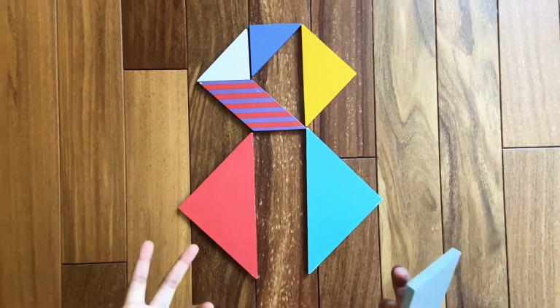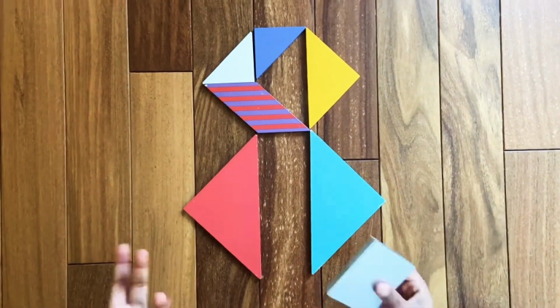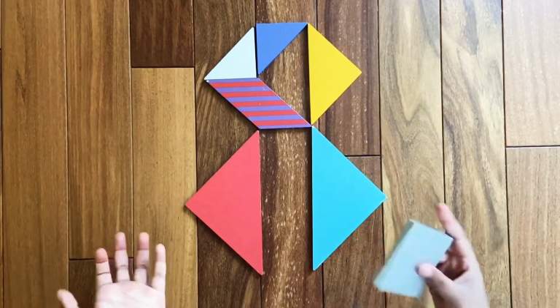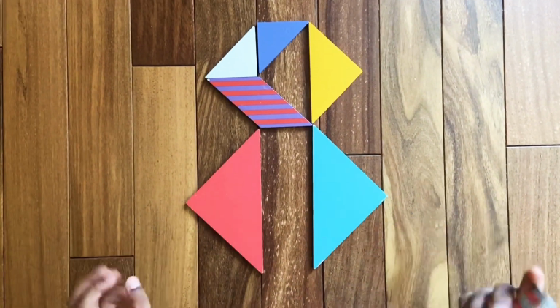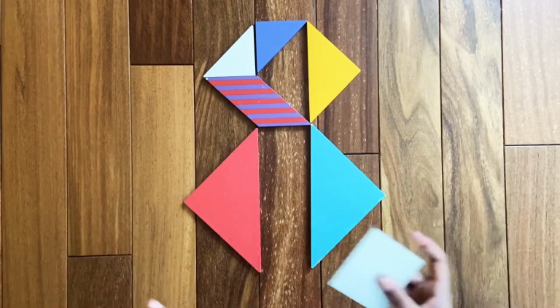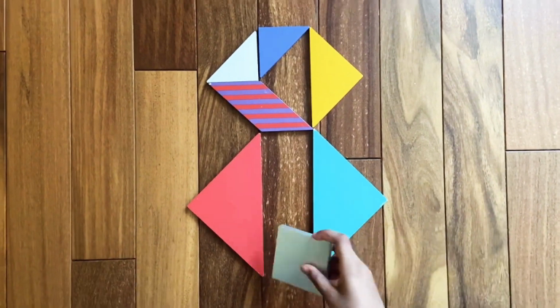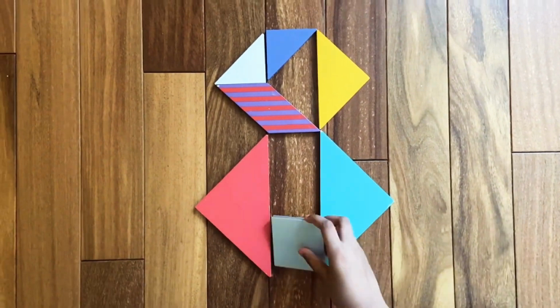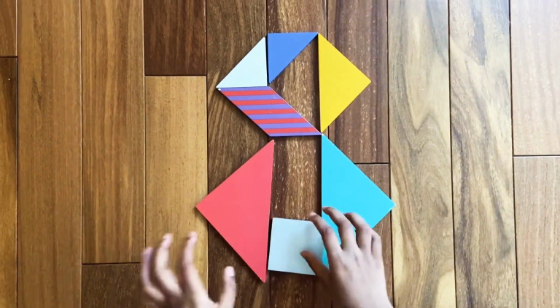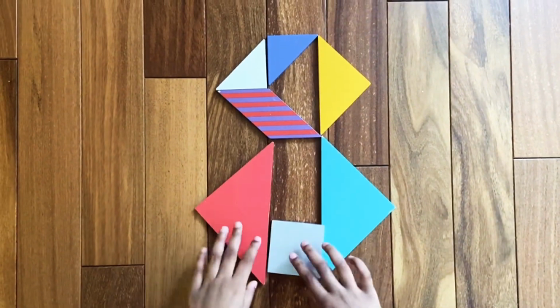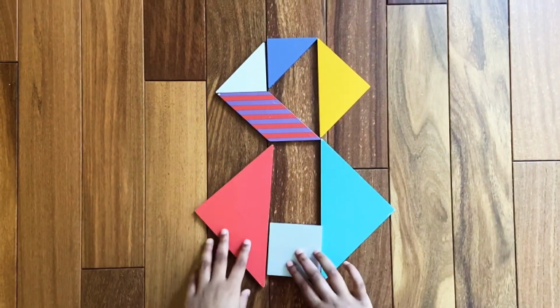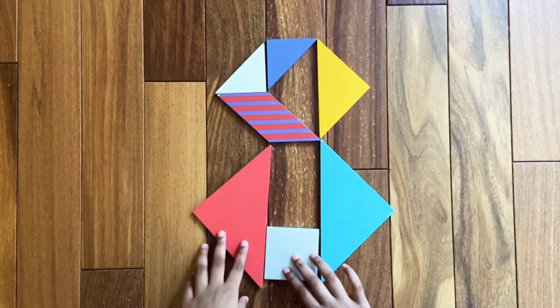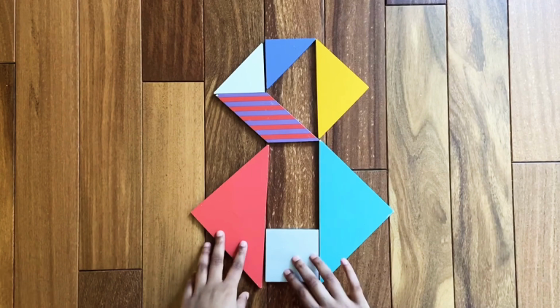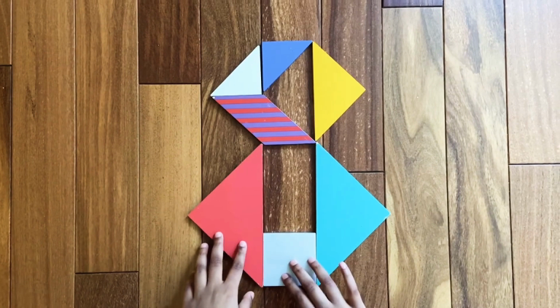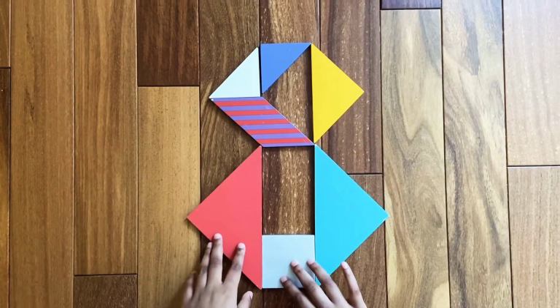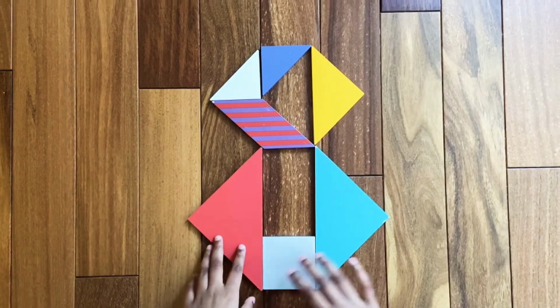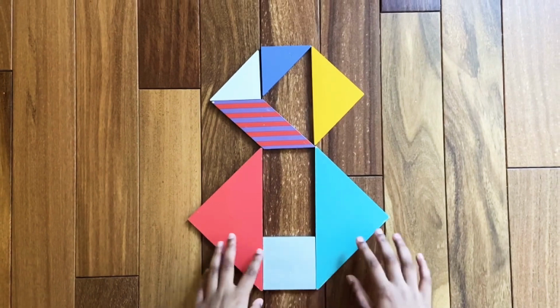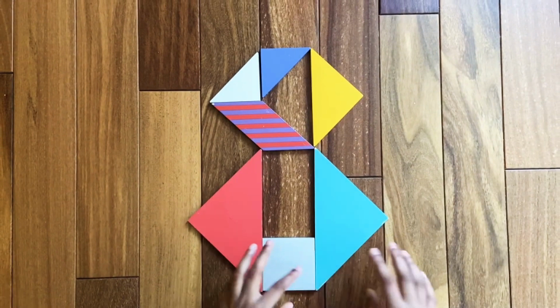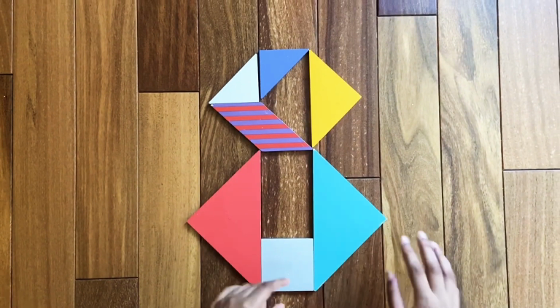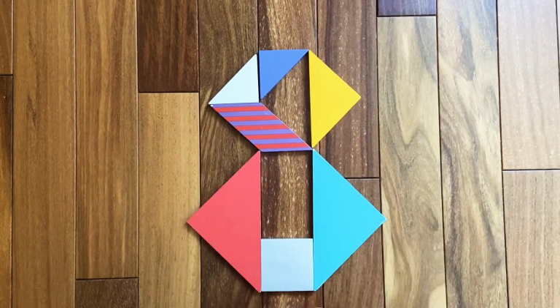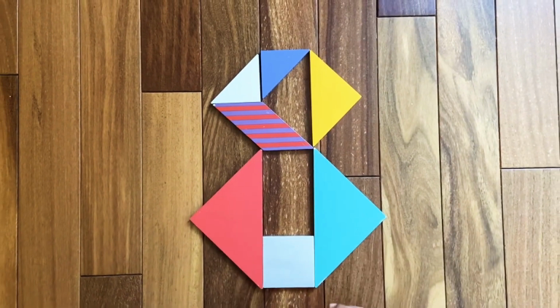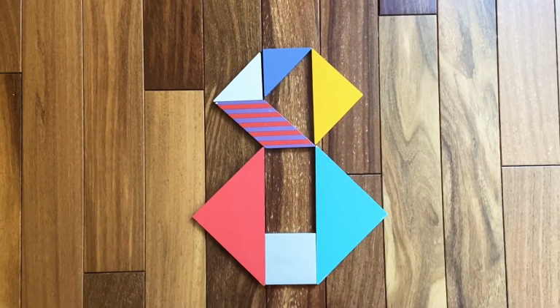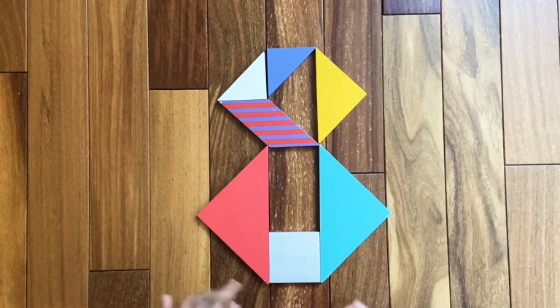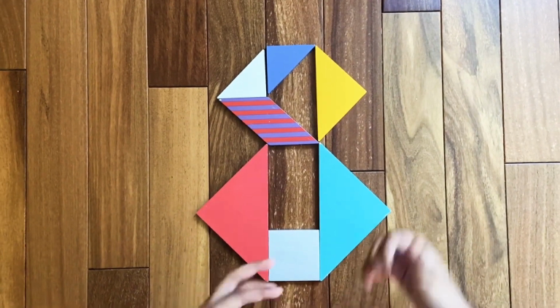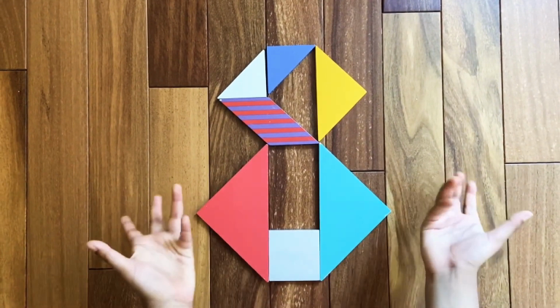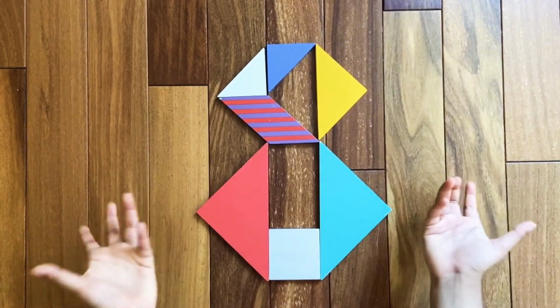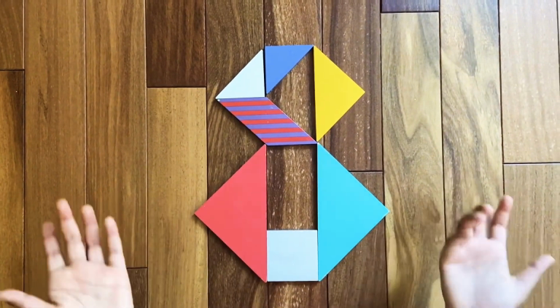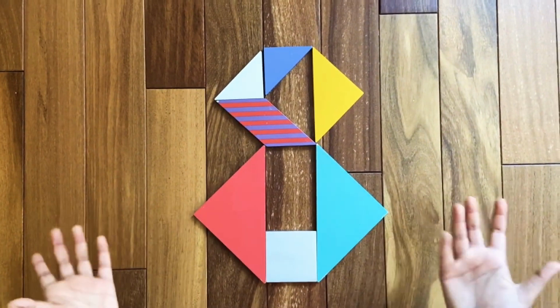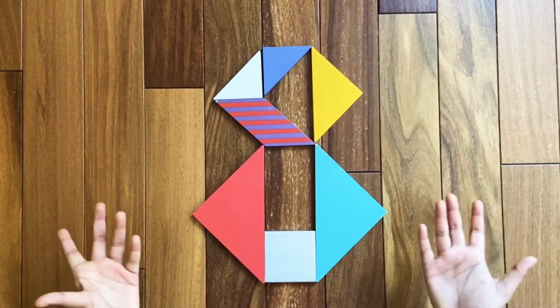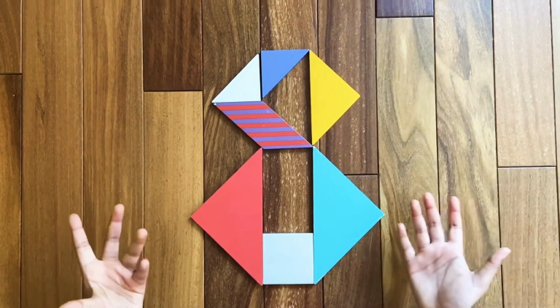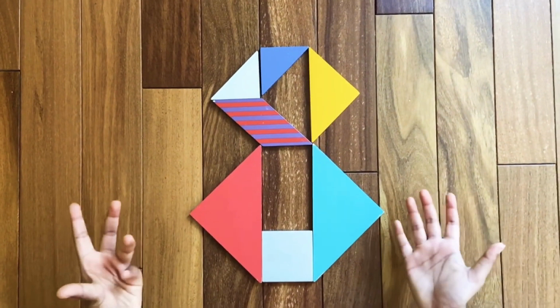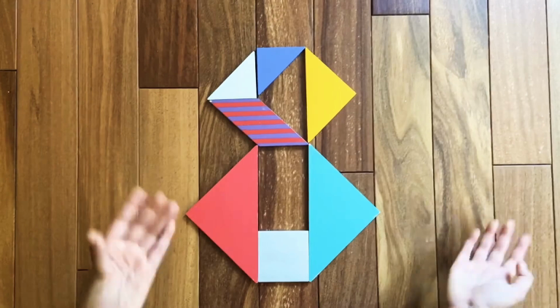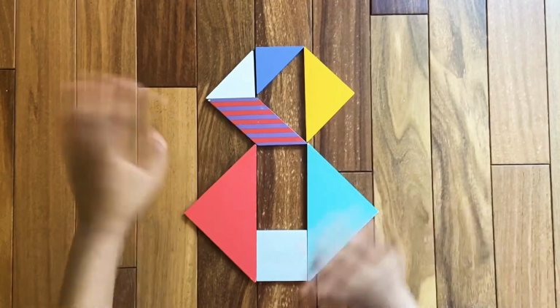Now we just need the last piece, which is technically the square. Assemble the square like this. This is the complete number eight — I hope you like this video, bye!